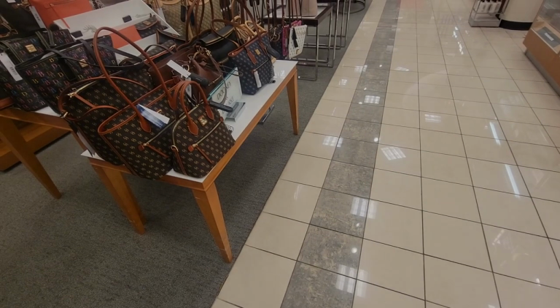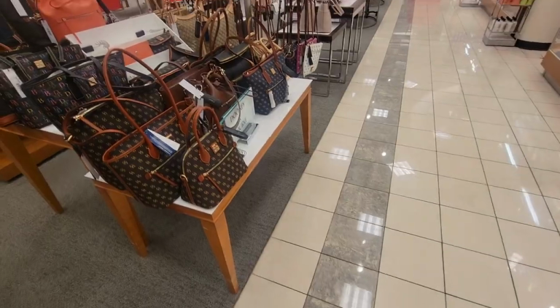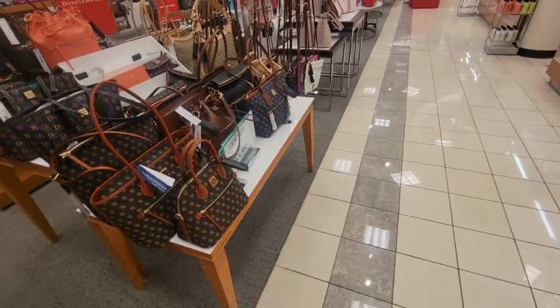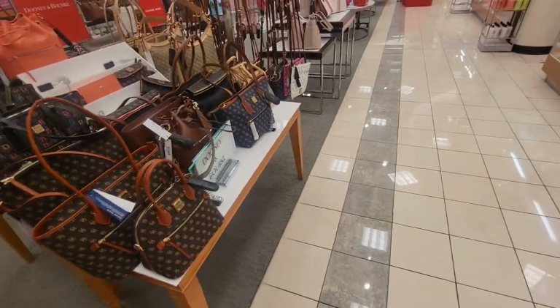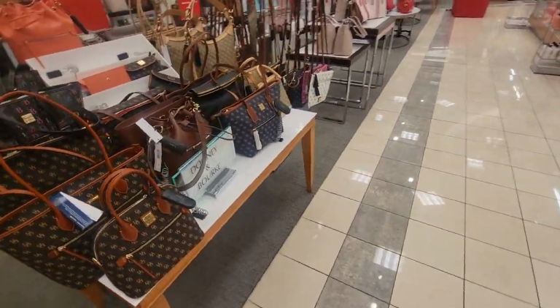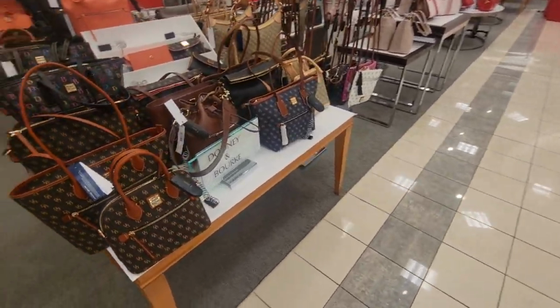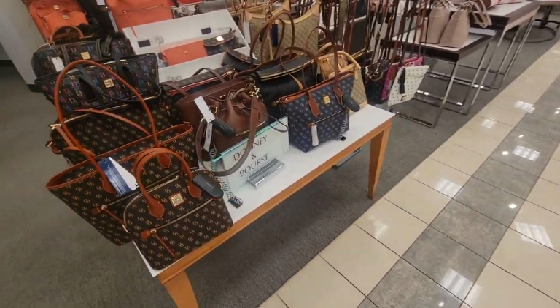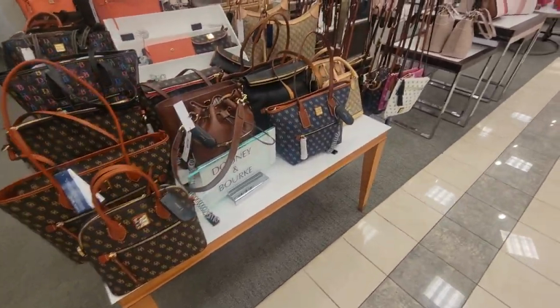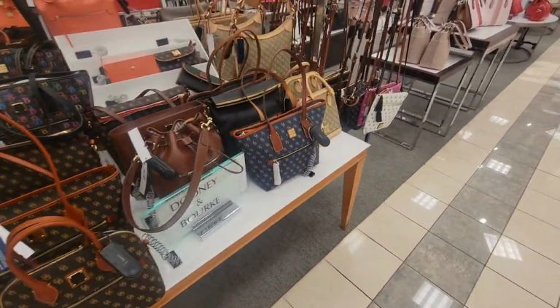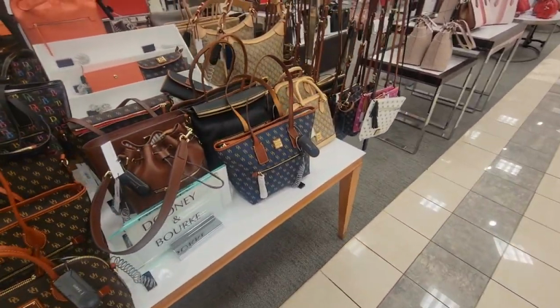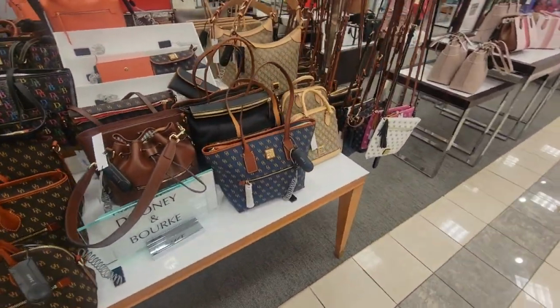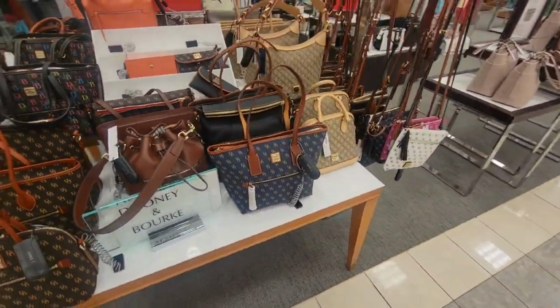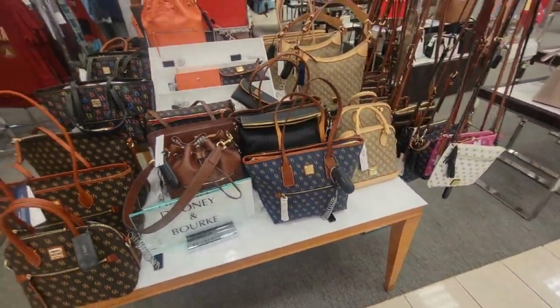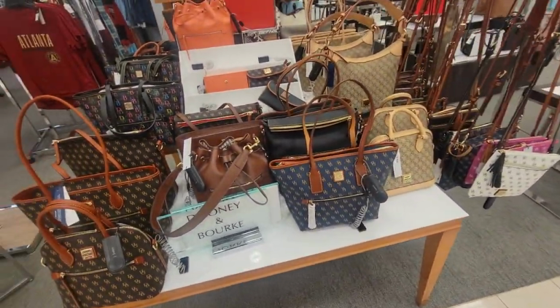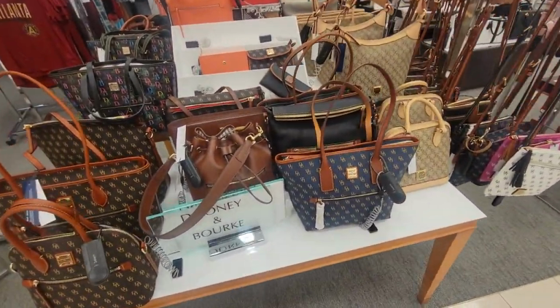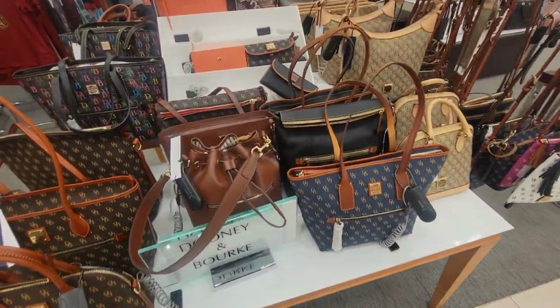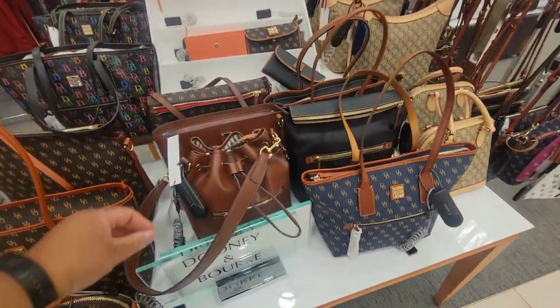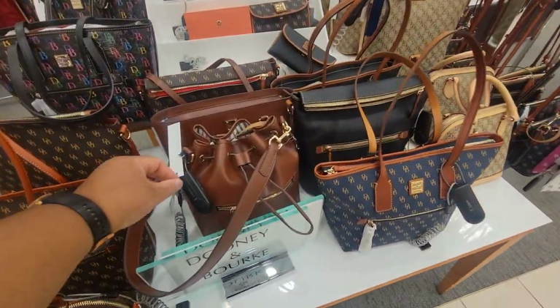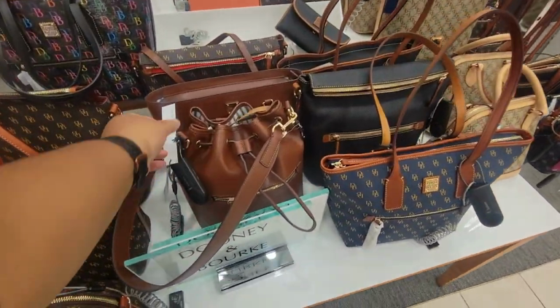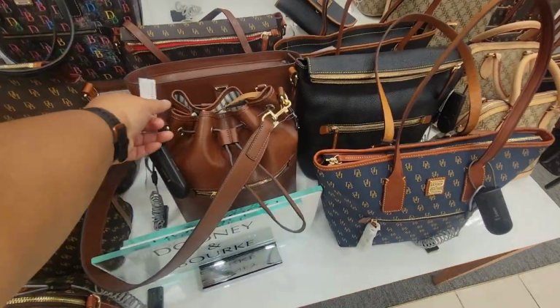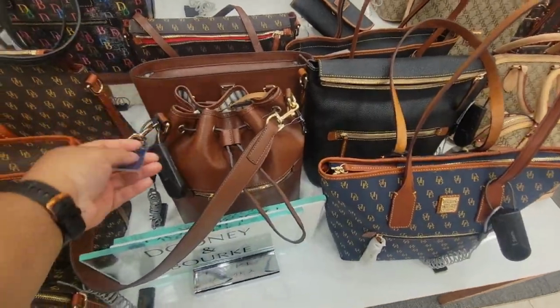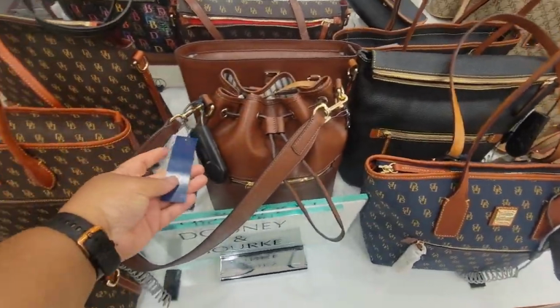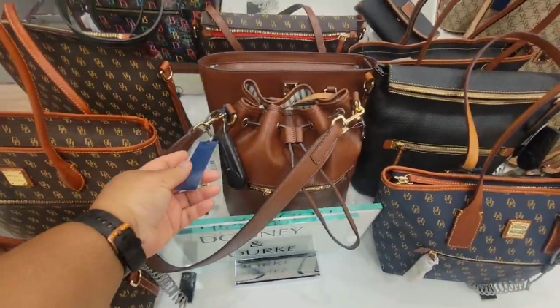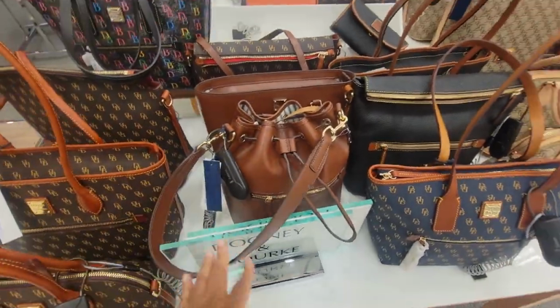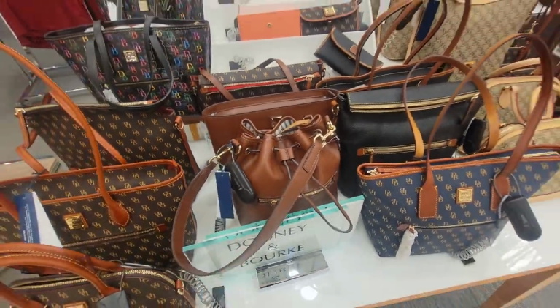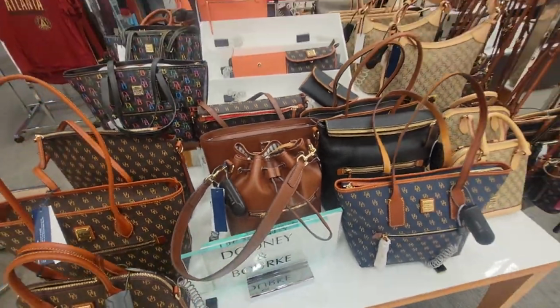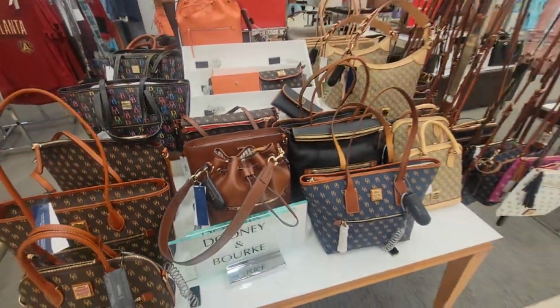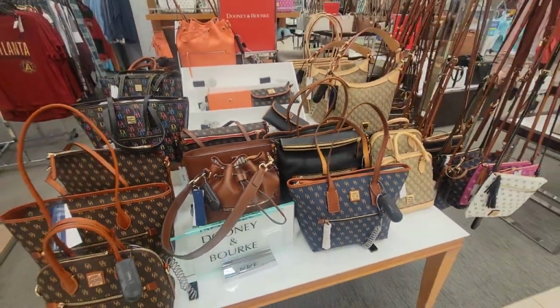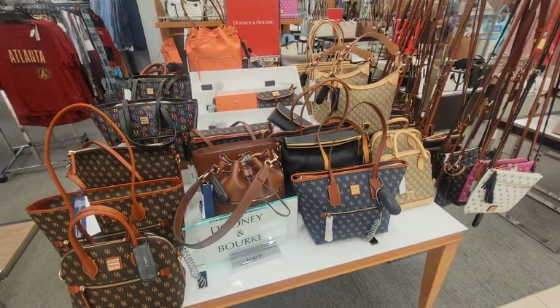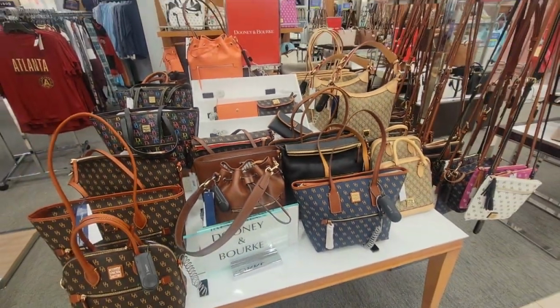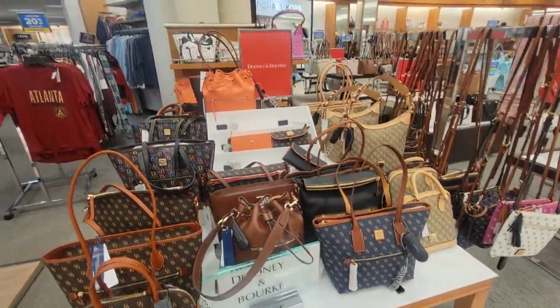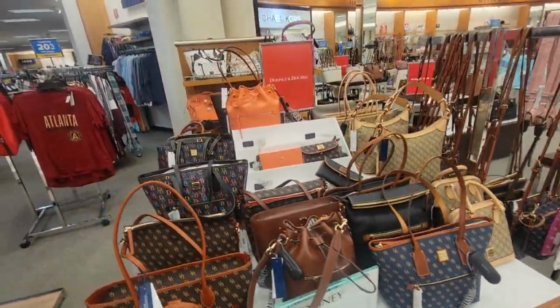Hey y'all, welcome back to my channel, Angelie here! What it do y'all, I'm in Dillard's — let's see what I can see.